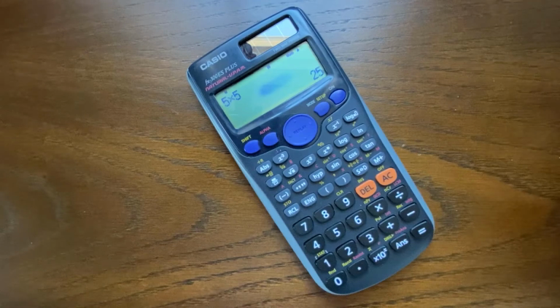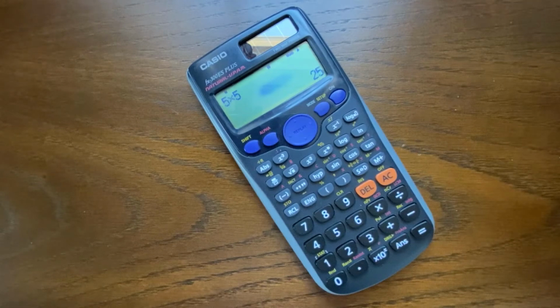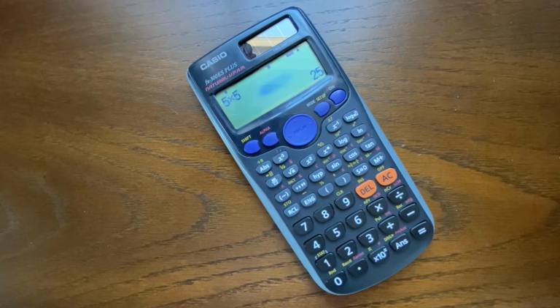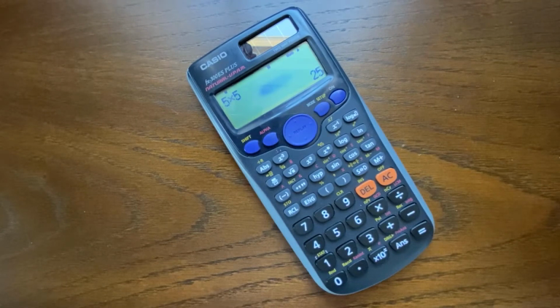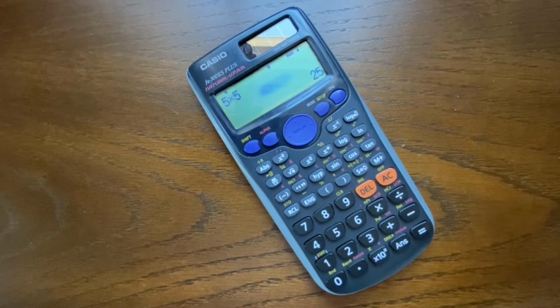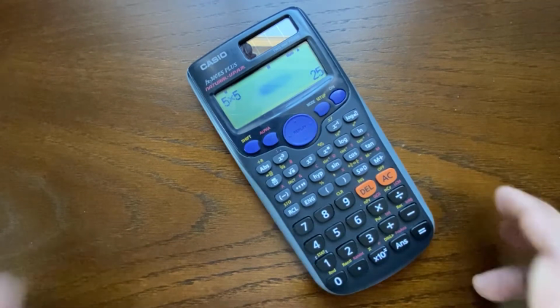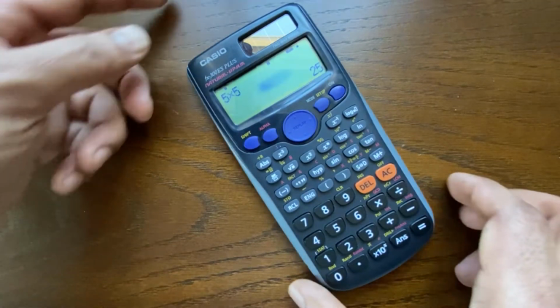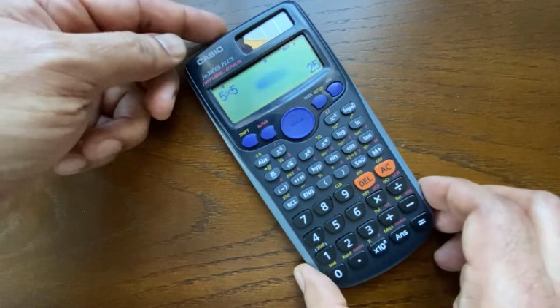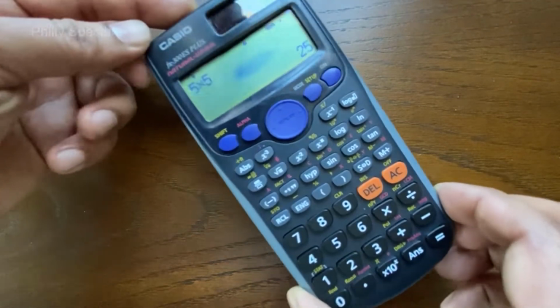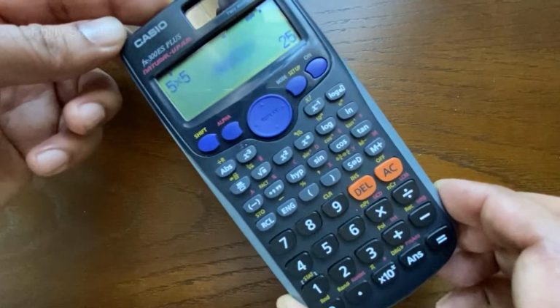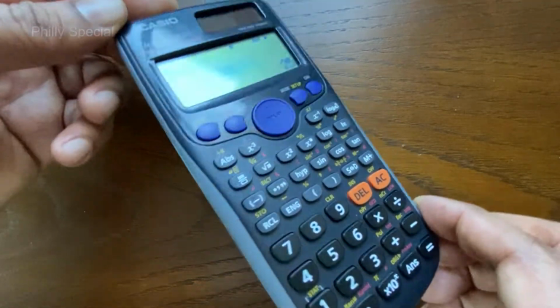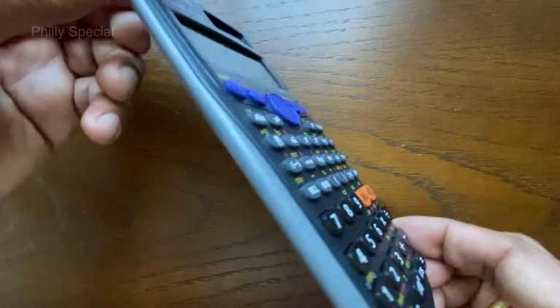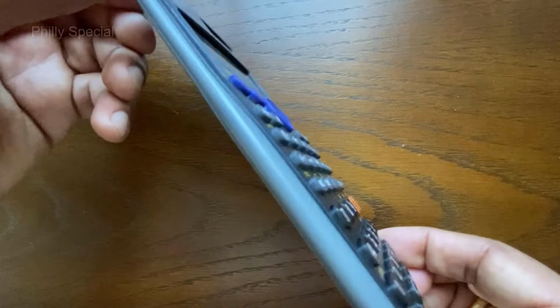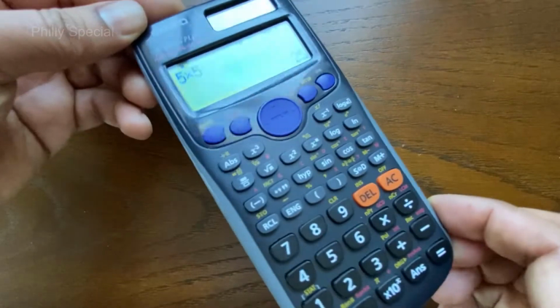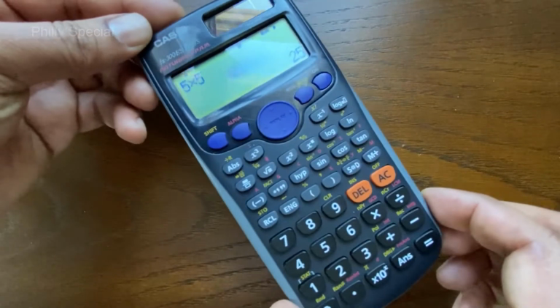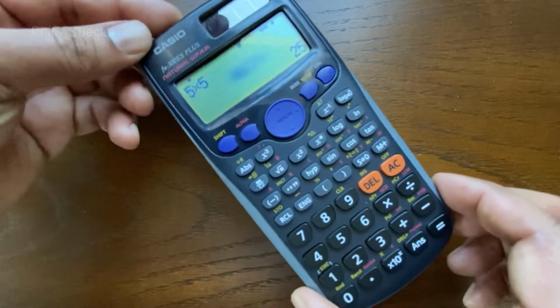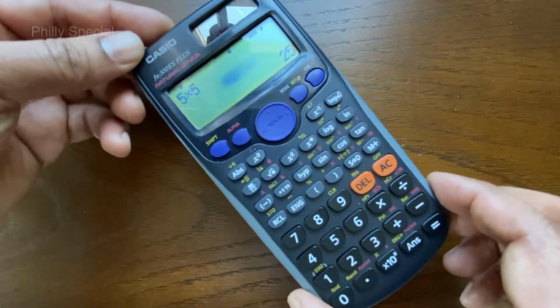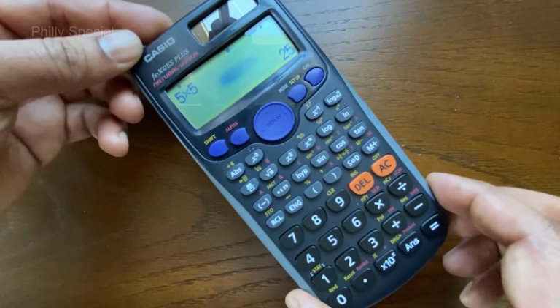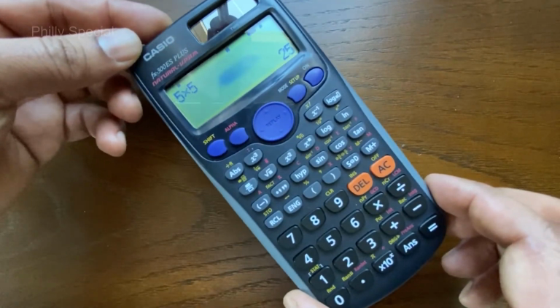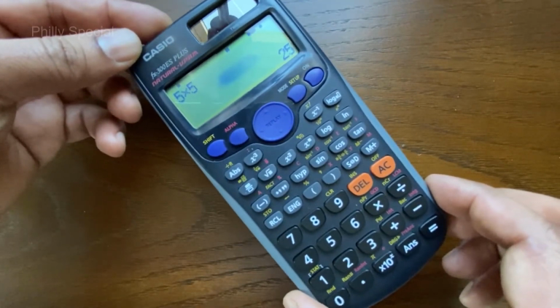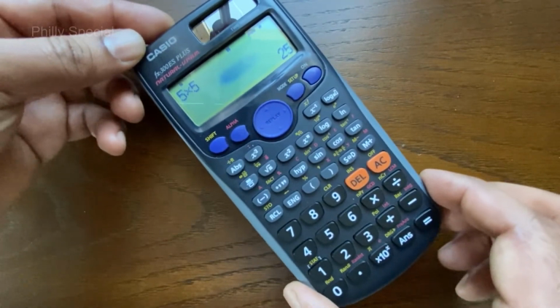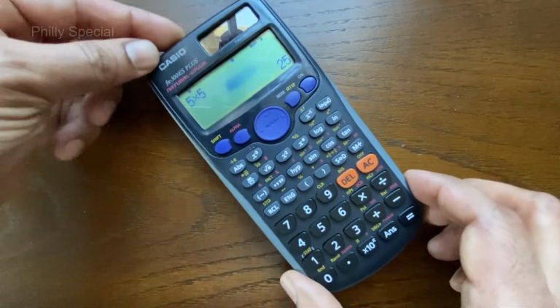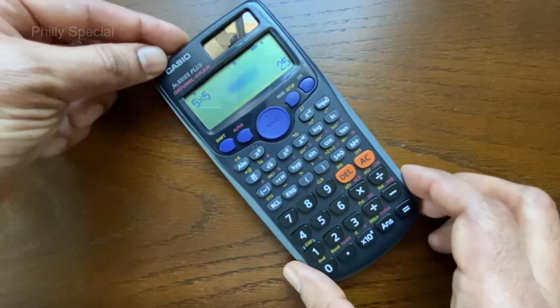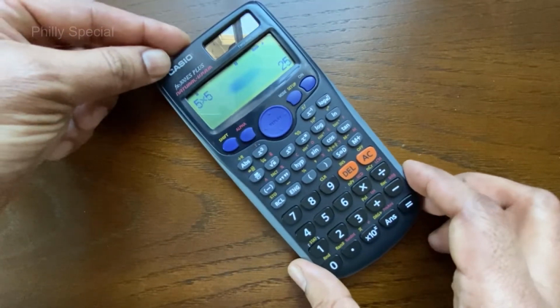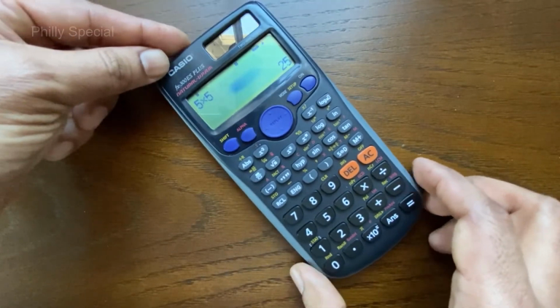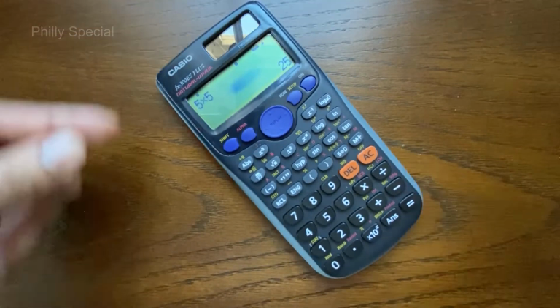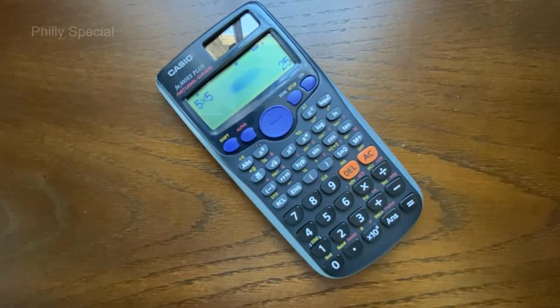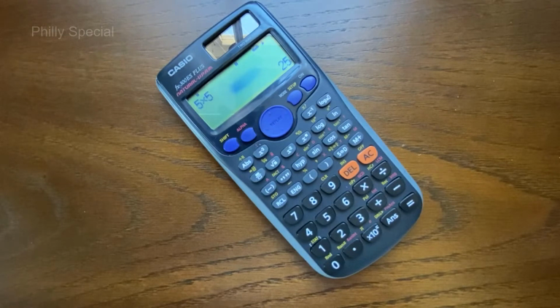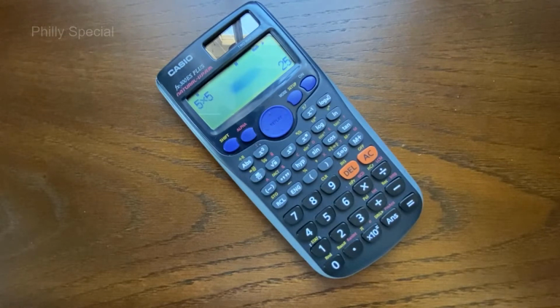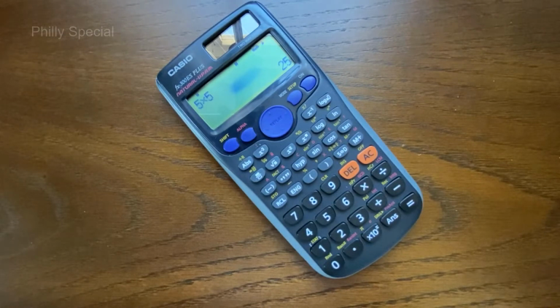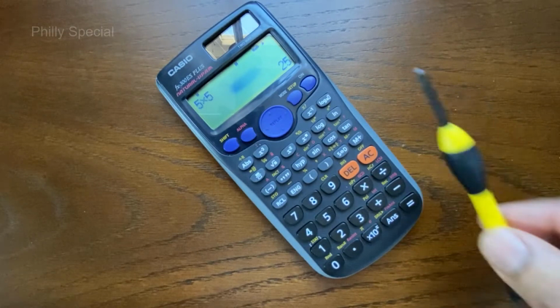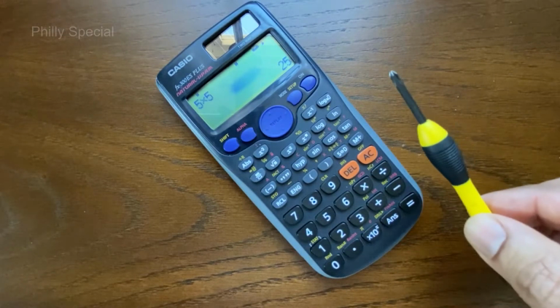In this video we will be replacing the battery from a Casio FX-300S scientific calculator. A low battery causes a dim display, uneven contrast, or figures failing to appear right when the calculator is turned on.